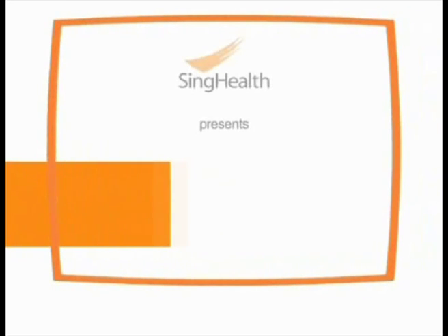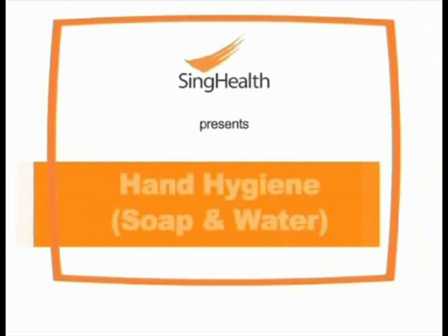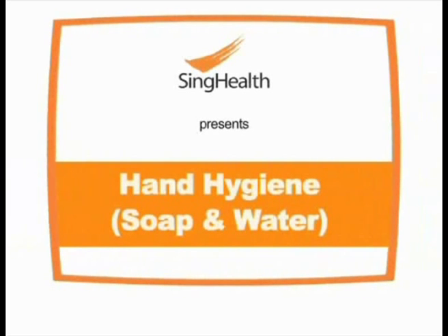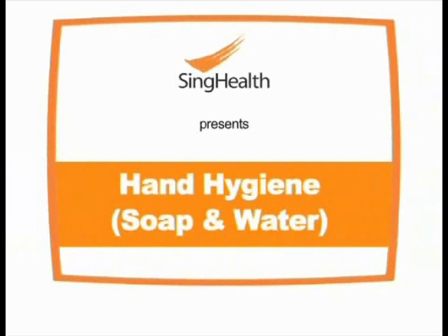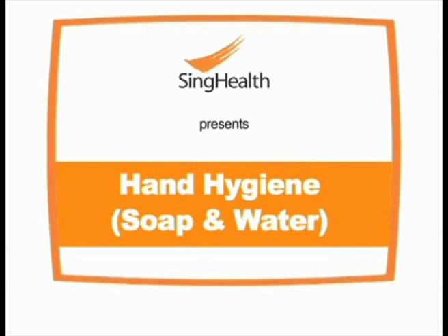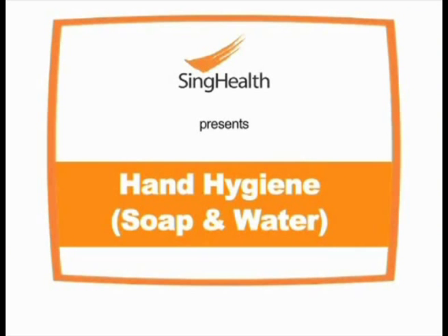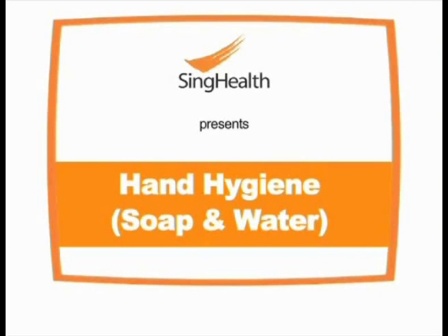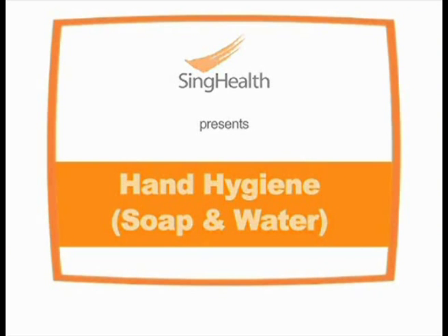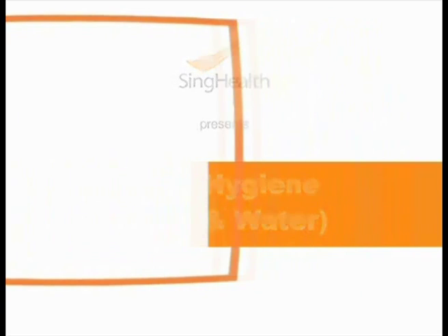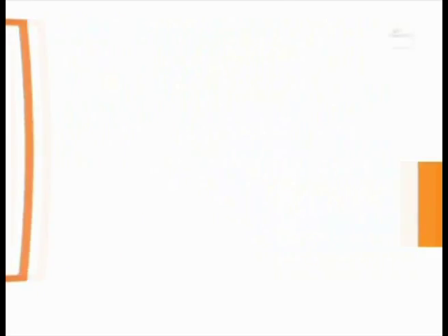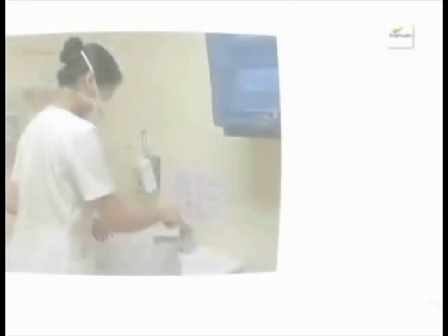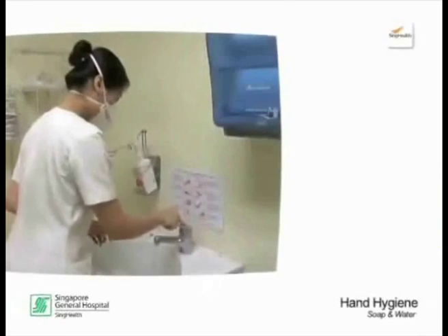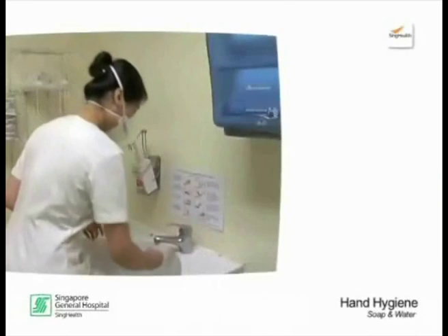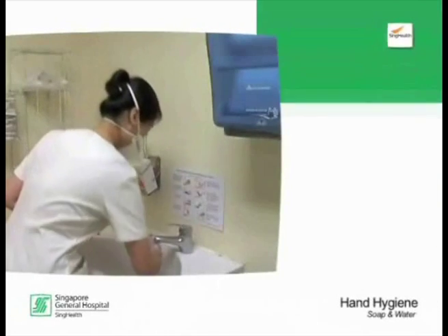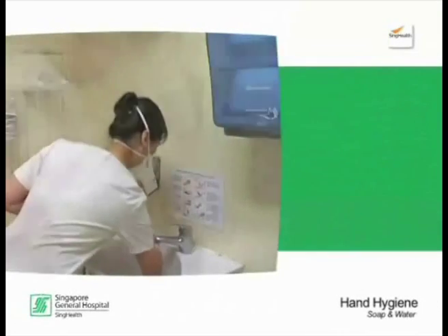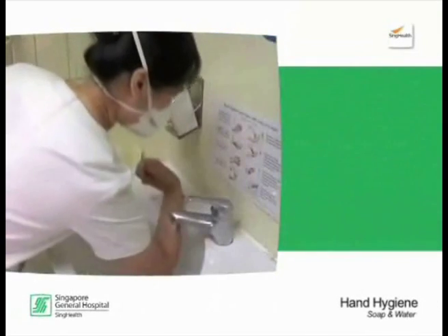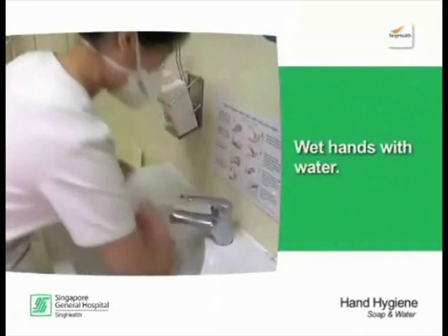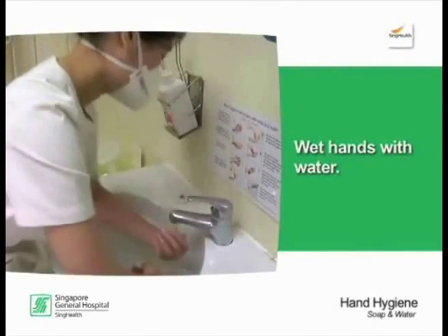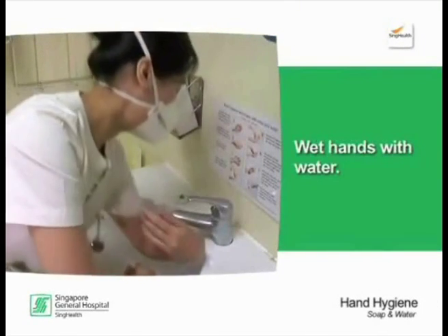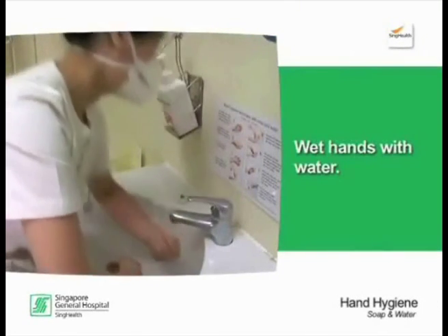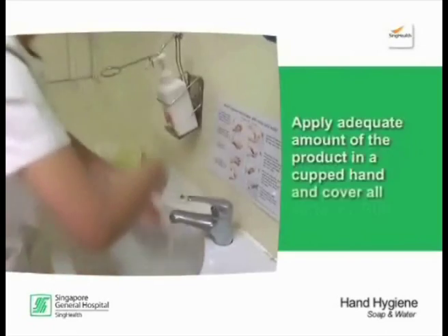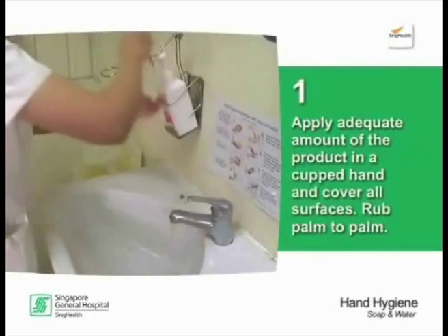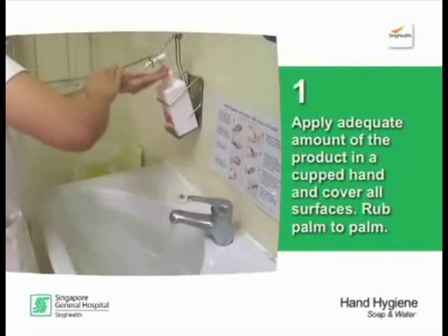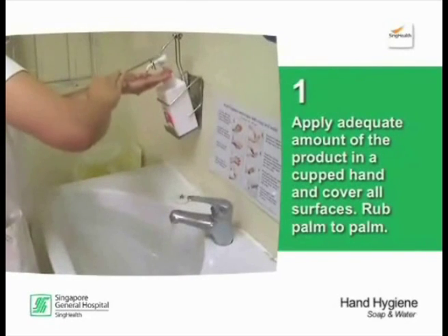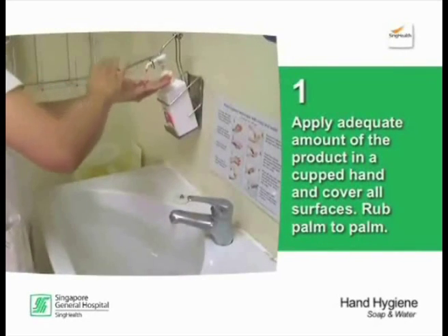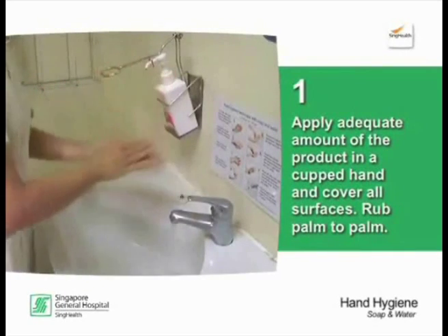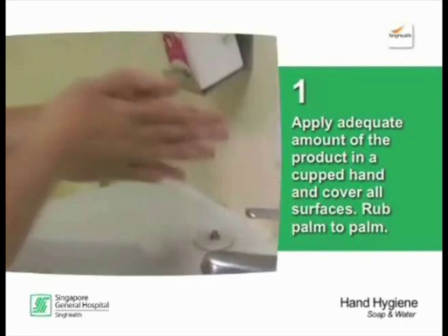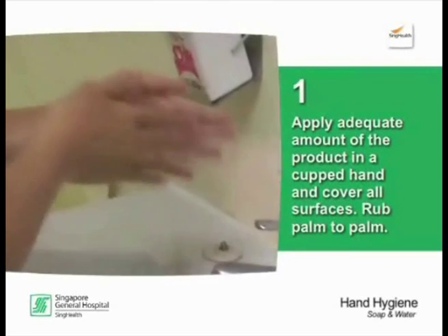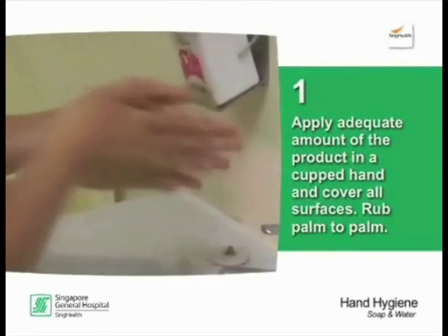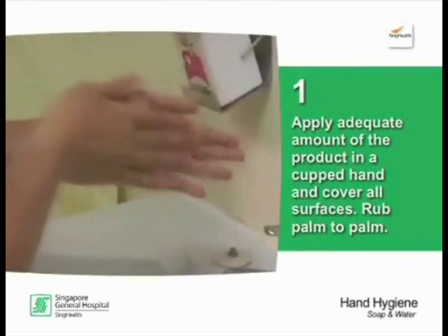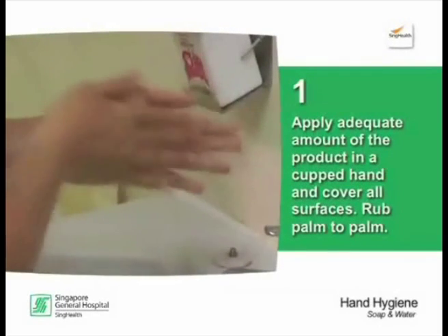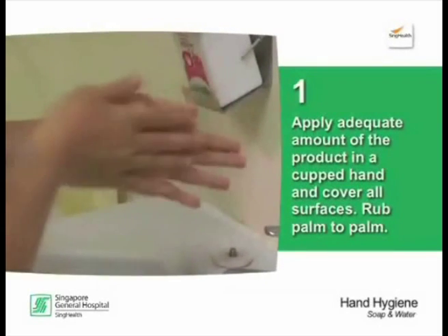Hand hygiene with soap and water. Wet hands with water. Apply an adequate amount of the product in a cupped hand and cover all surfaces.